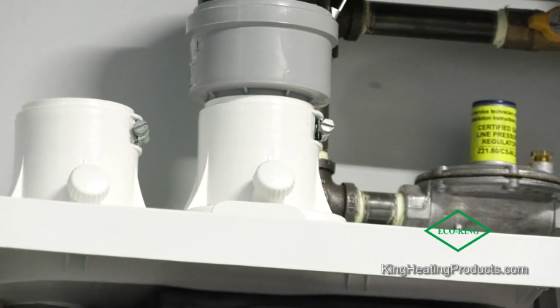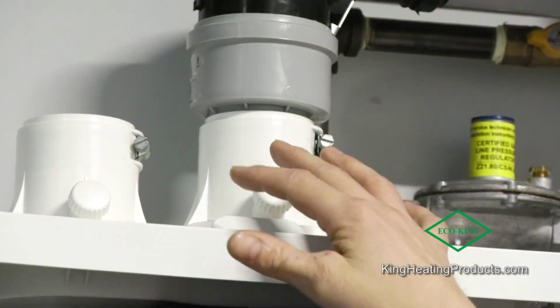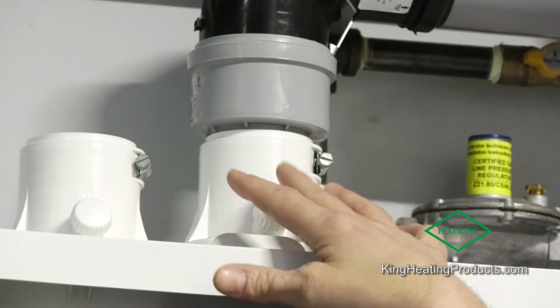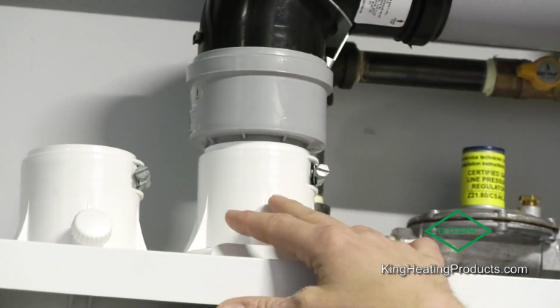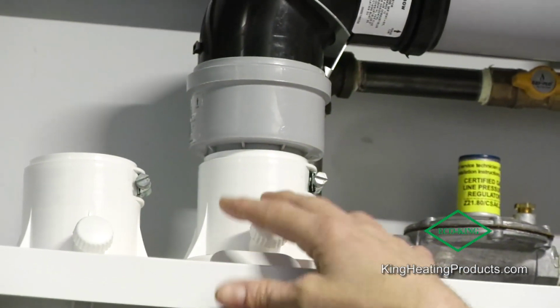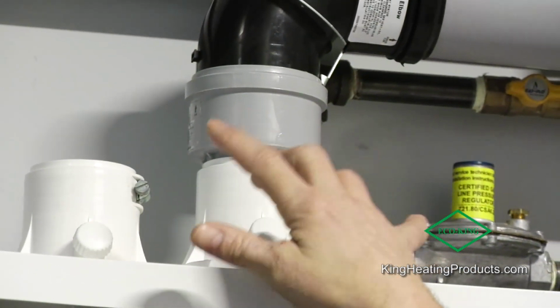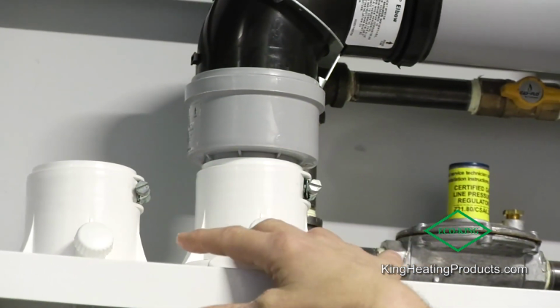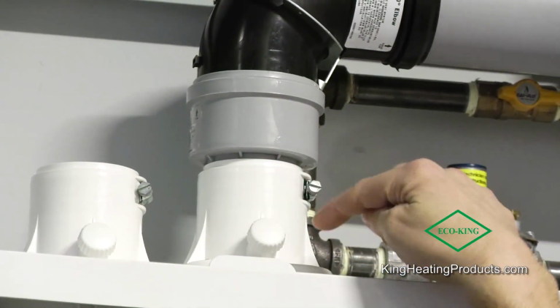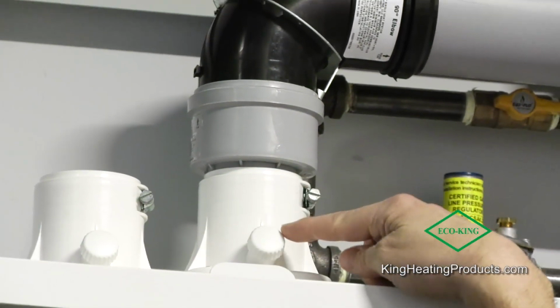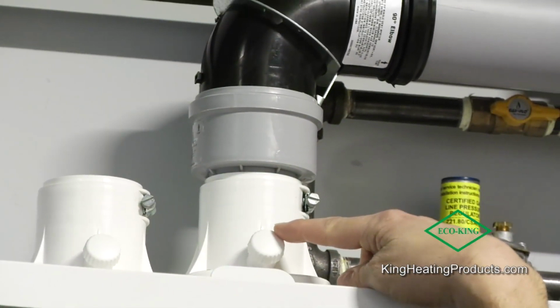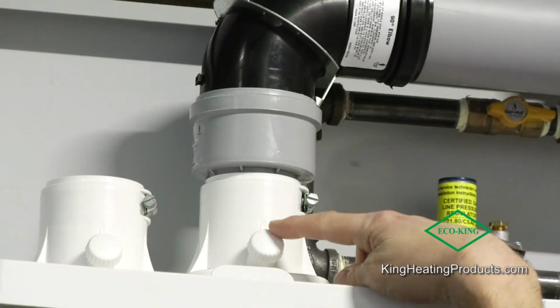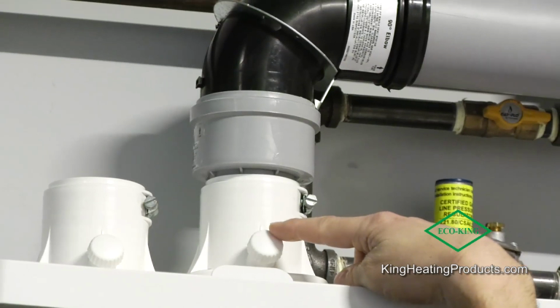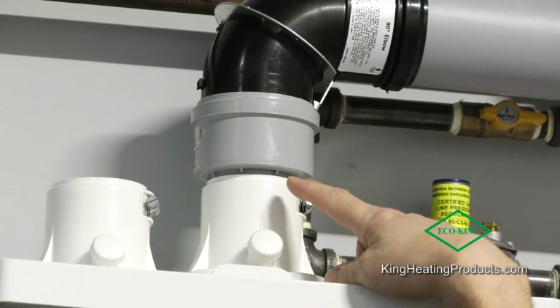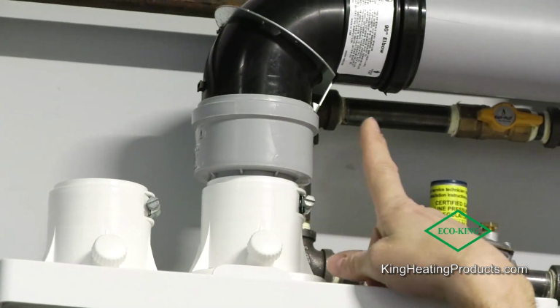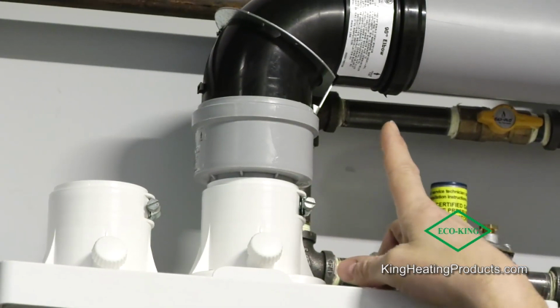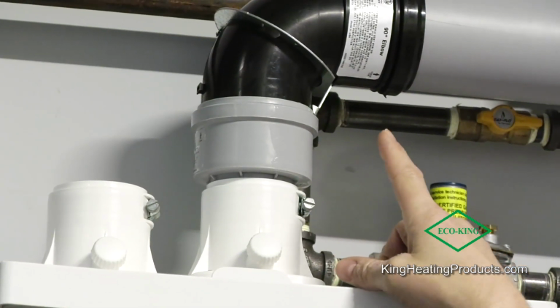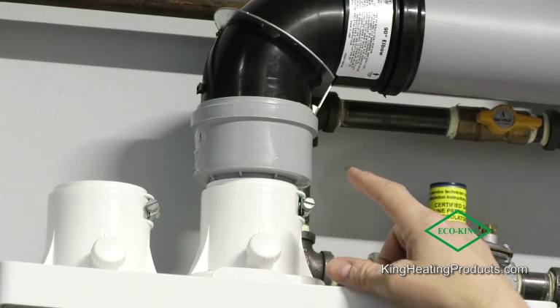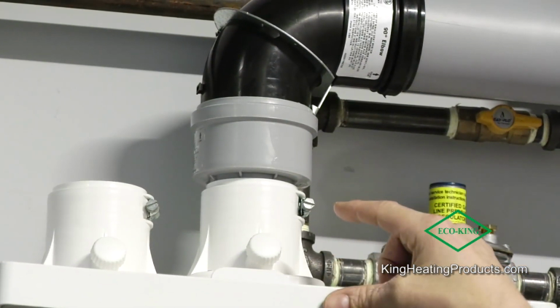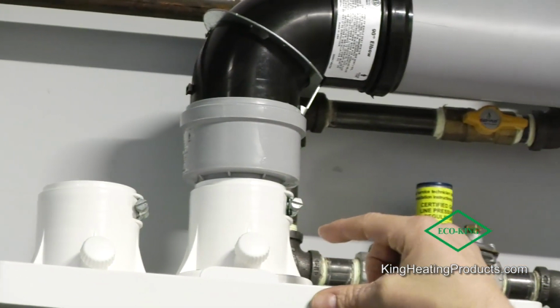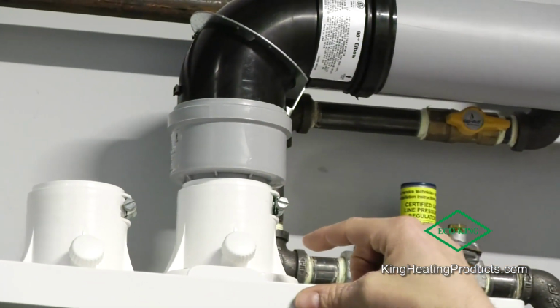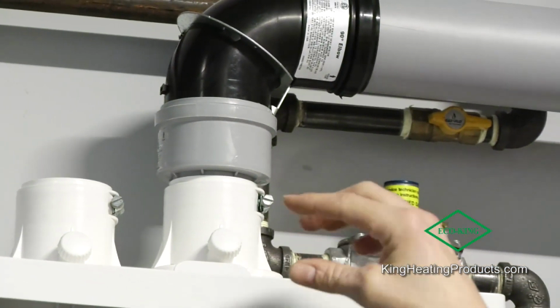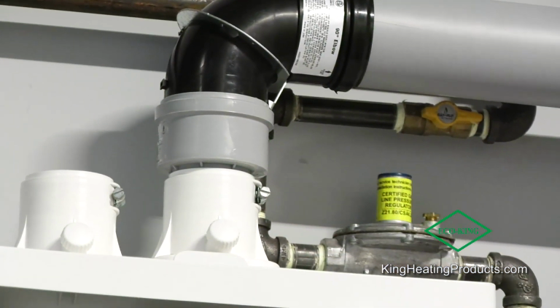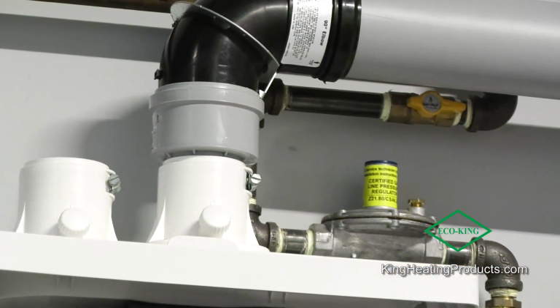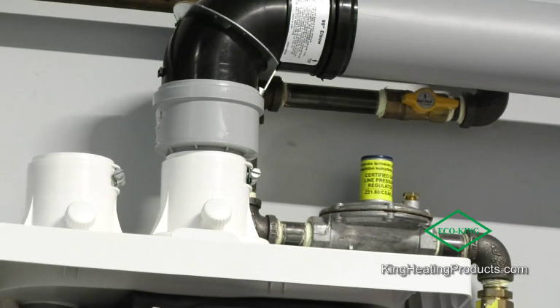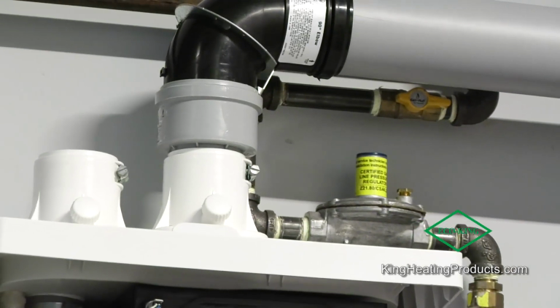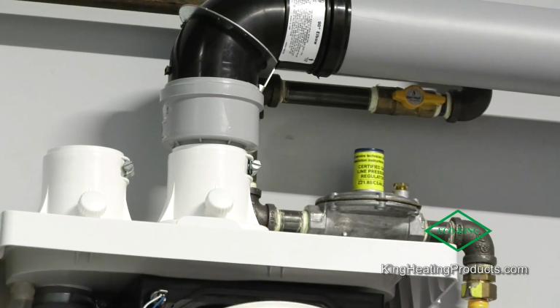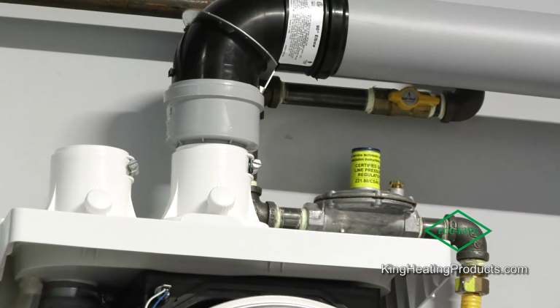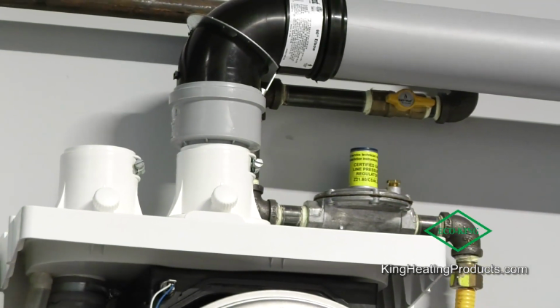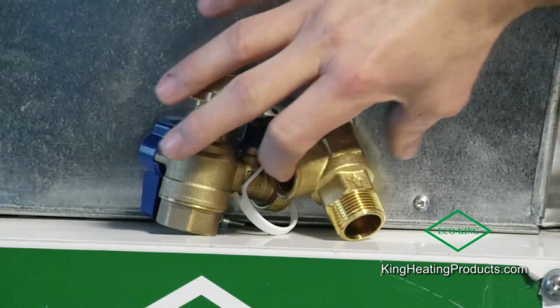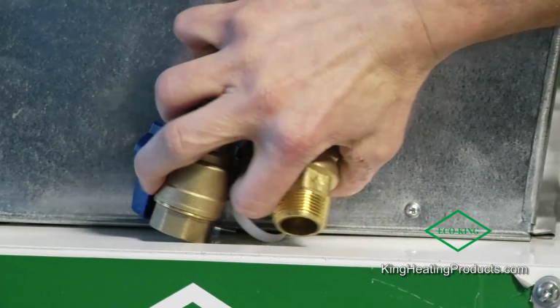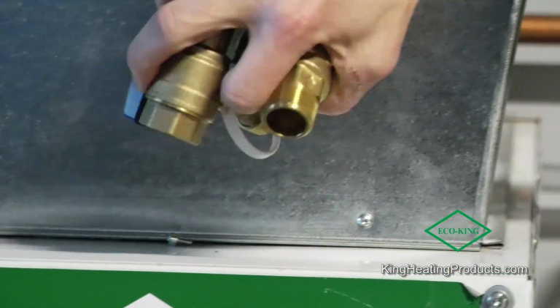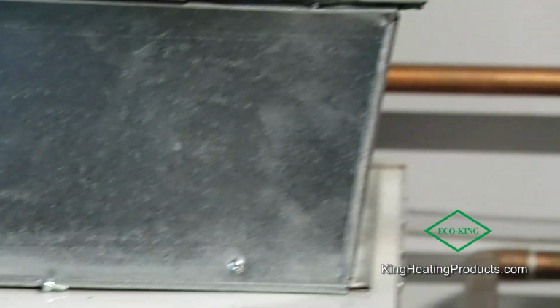For installation purposes, we simplify your life with our venting. Outside, we have an adapter with a flue gas analysis port, and we can use two-inch venting that can run over 50 feet per side, with two-inch polypro, CPVC, or PVC.